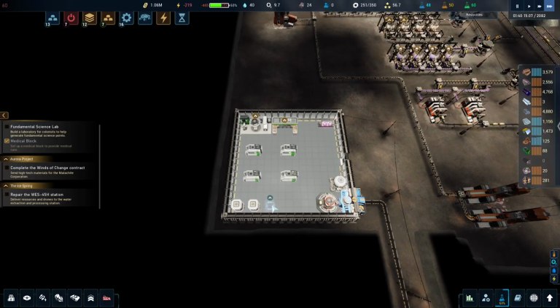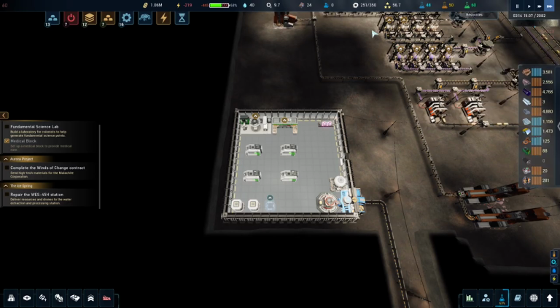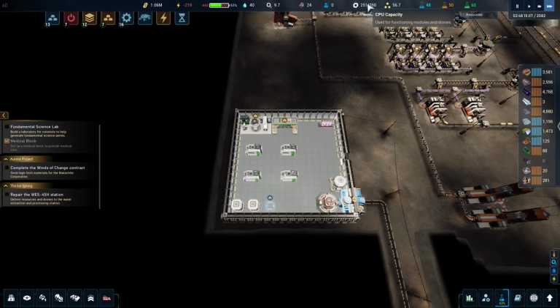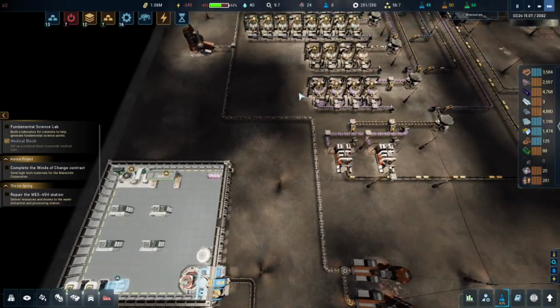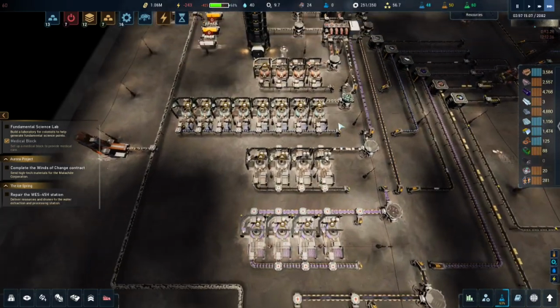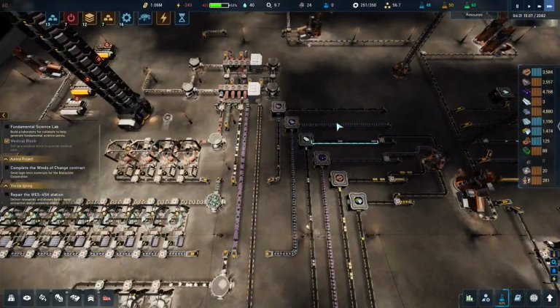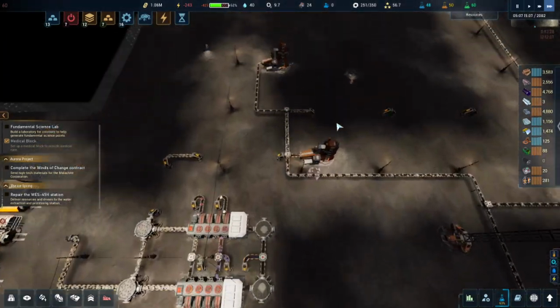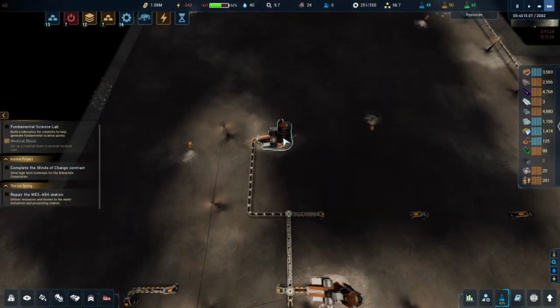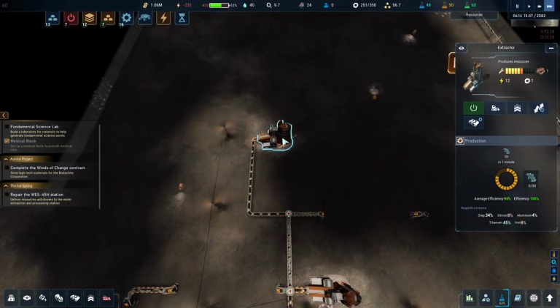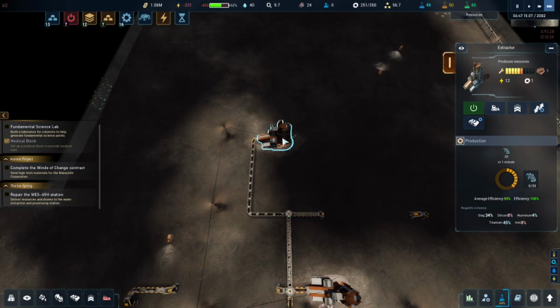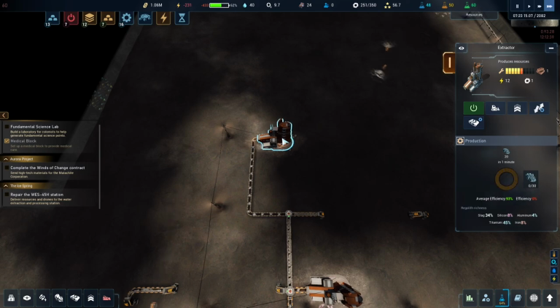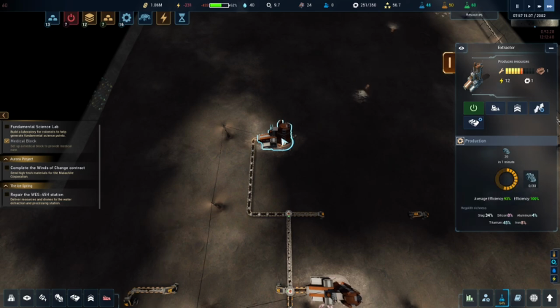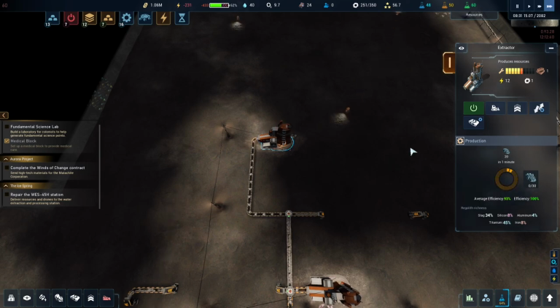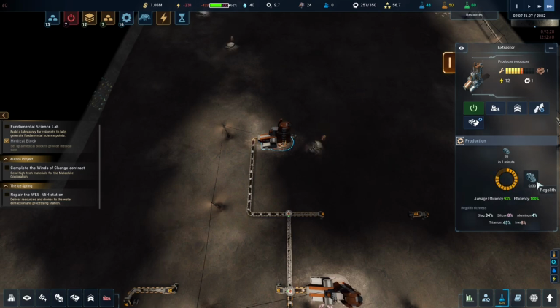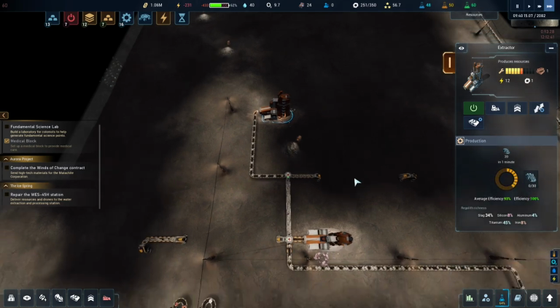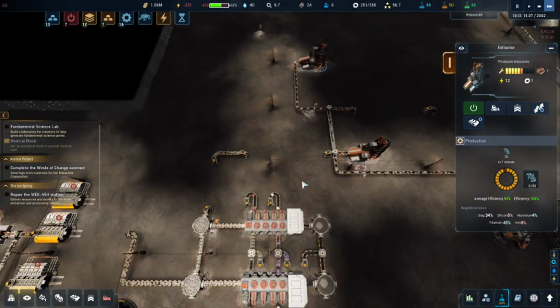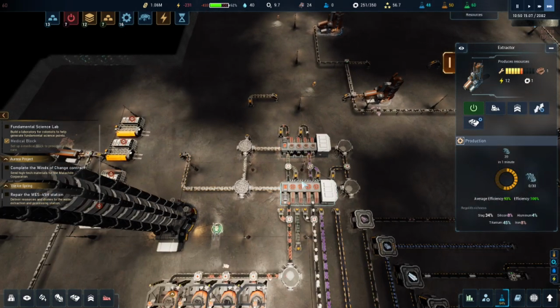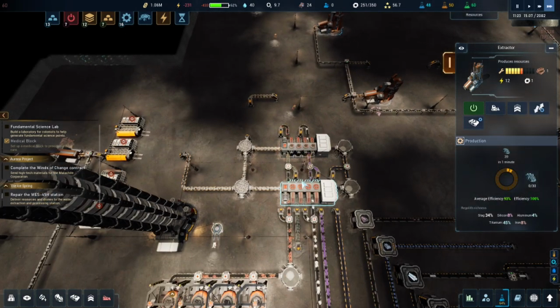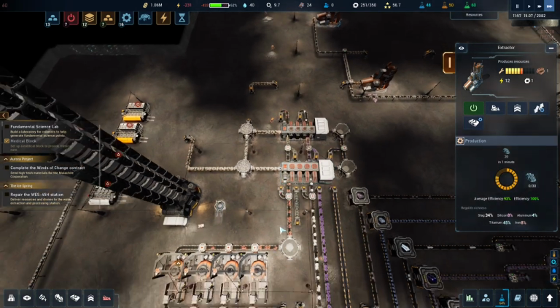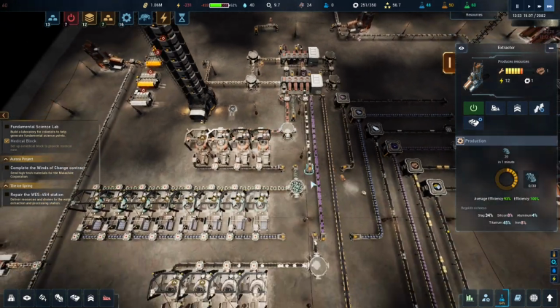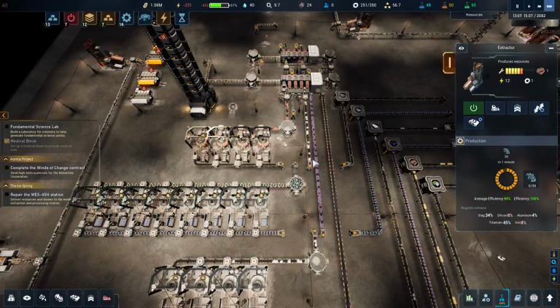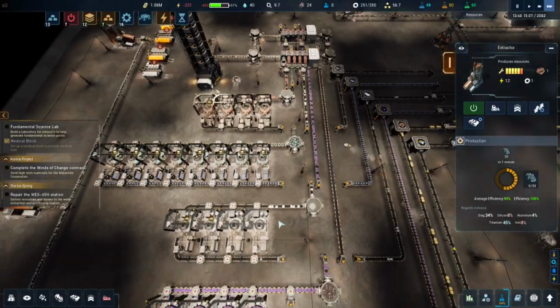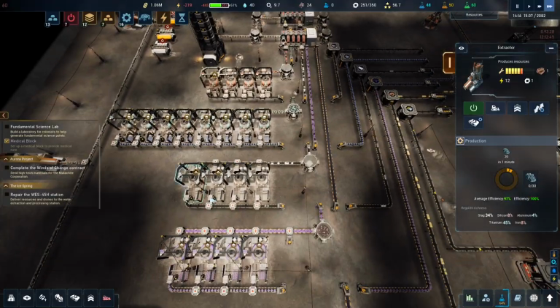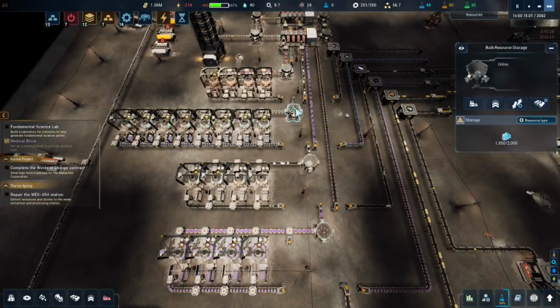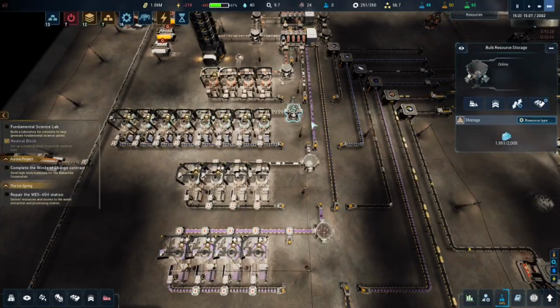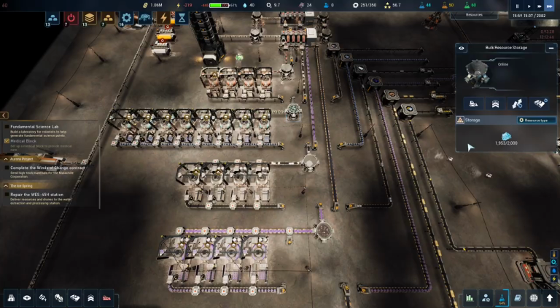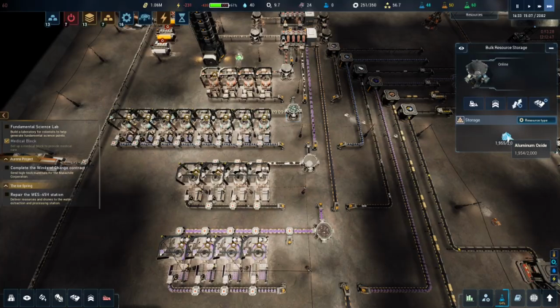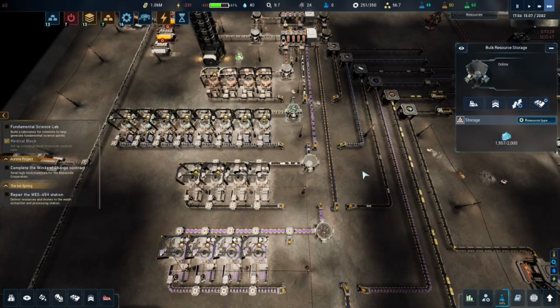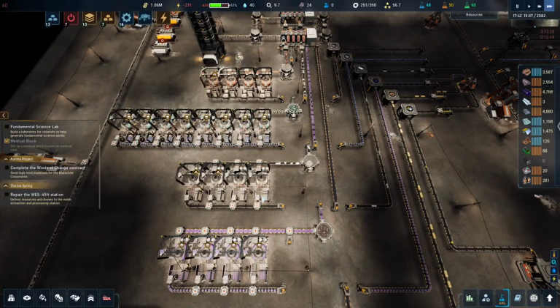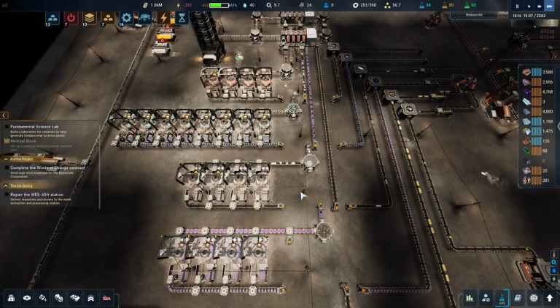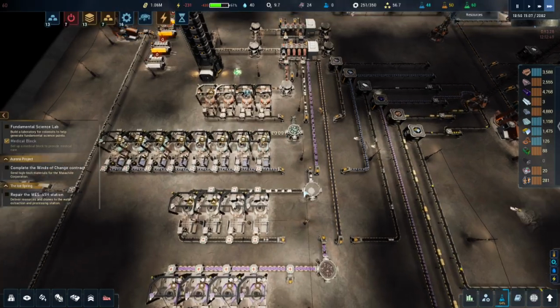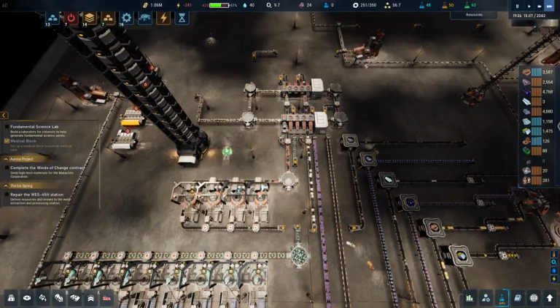I built a couple of CPU data centers - I did buy the goods to build these because I need them. I wanted to get another miner going and extract again to get some more titanium, because we're suffering from titanium shortage and we have too much aluminium.